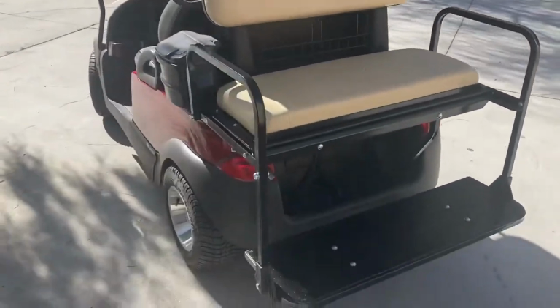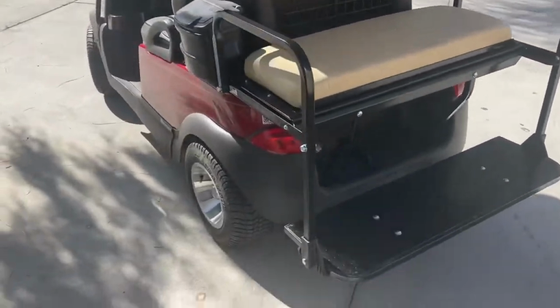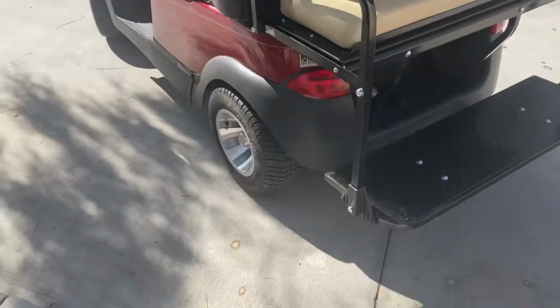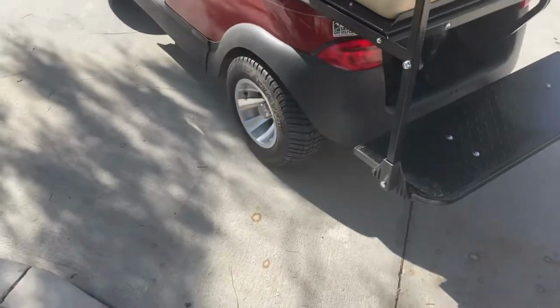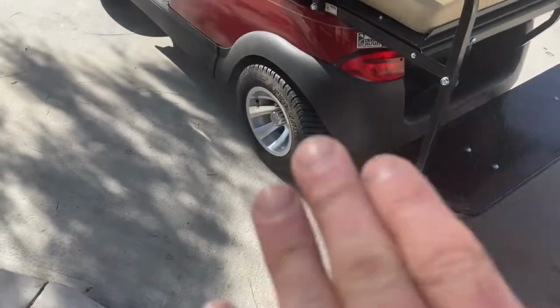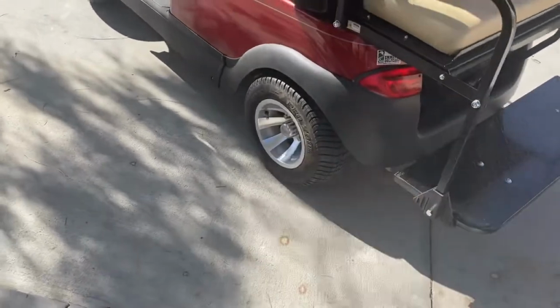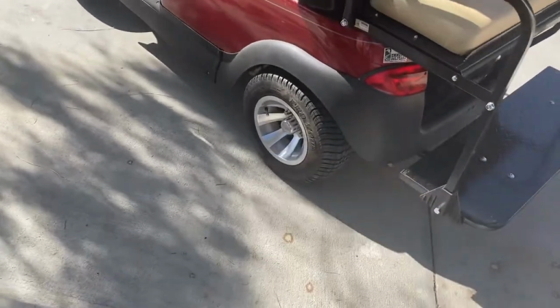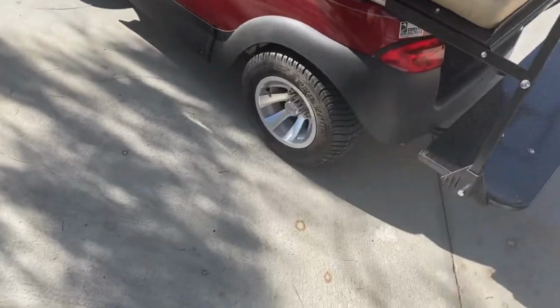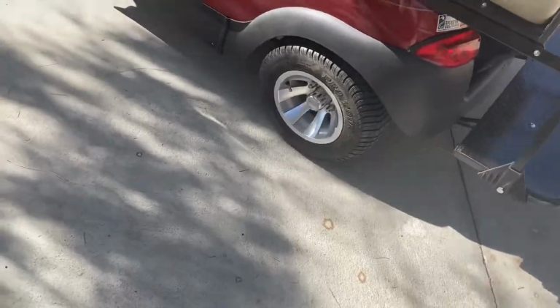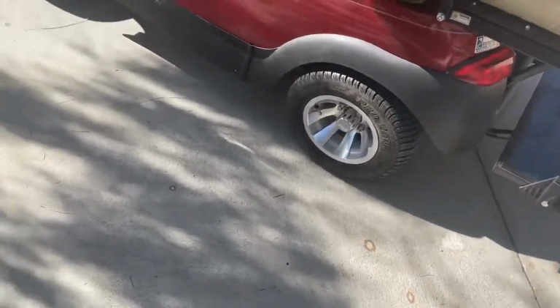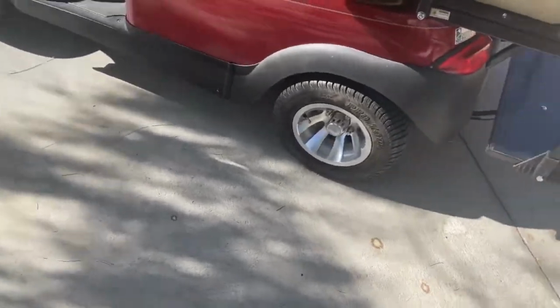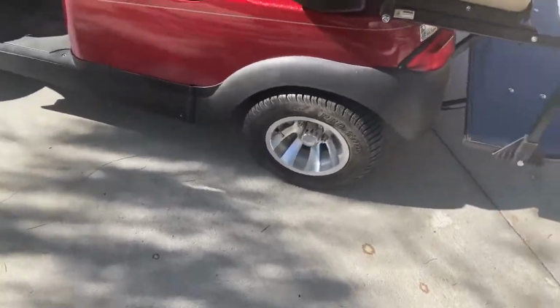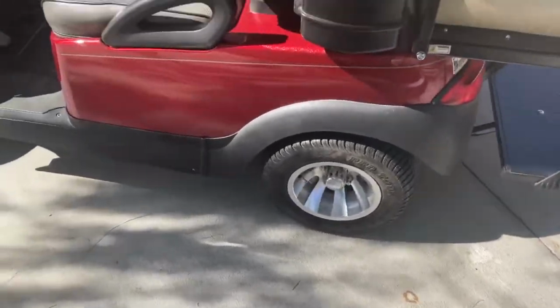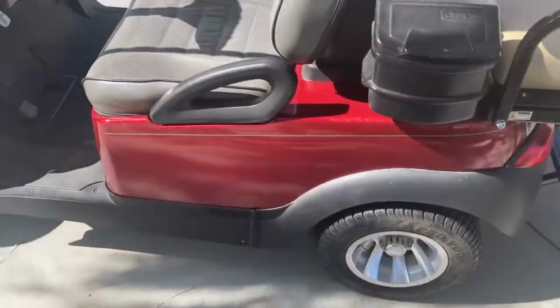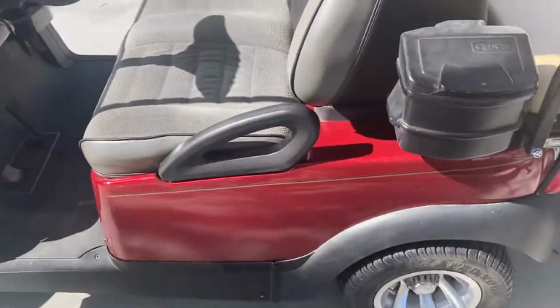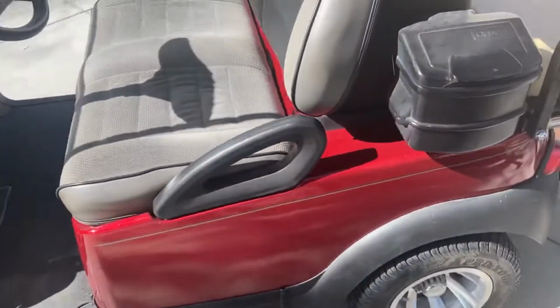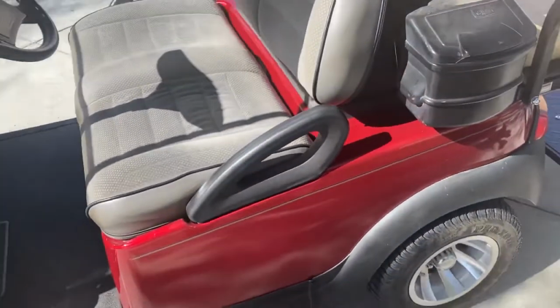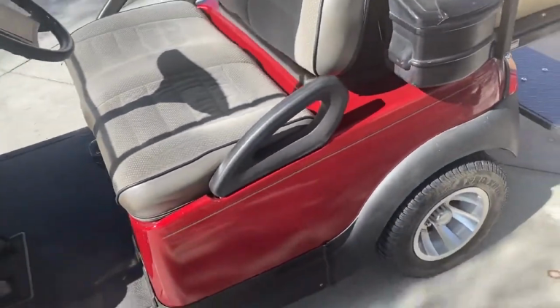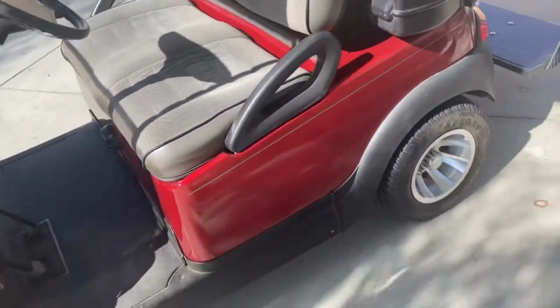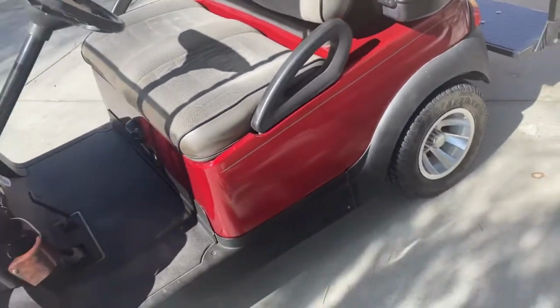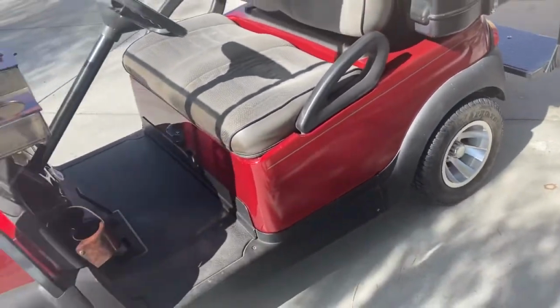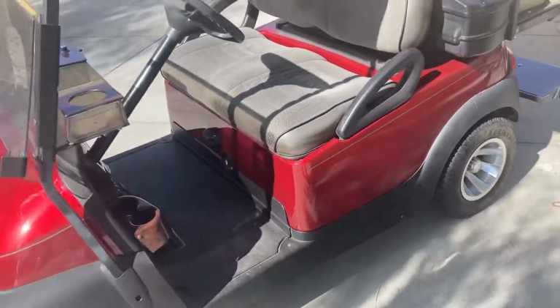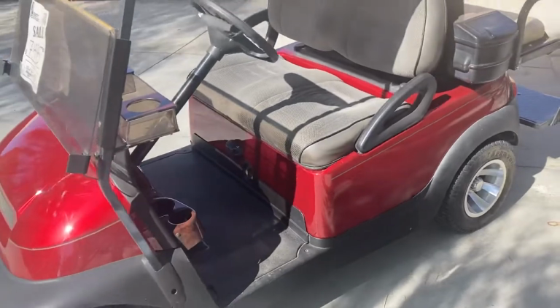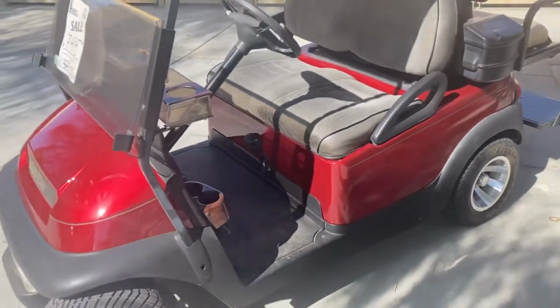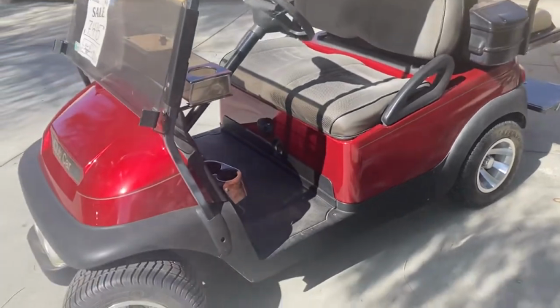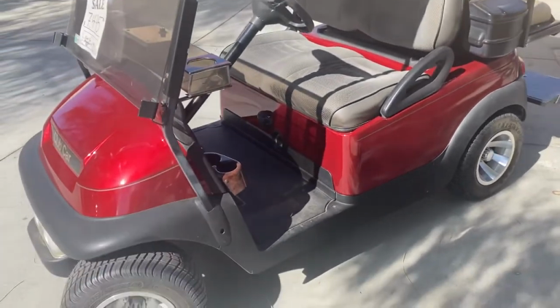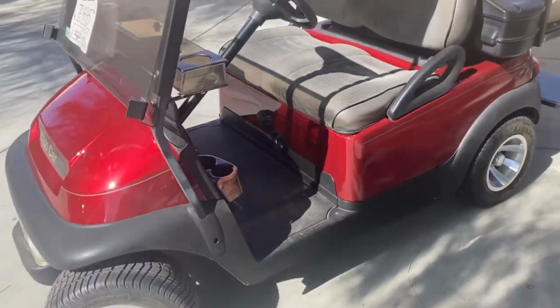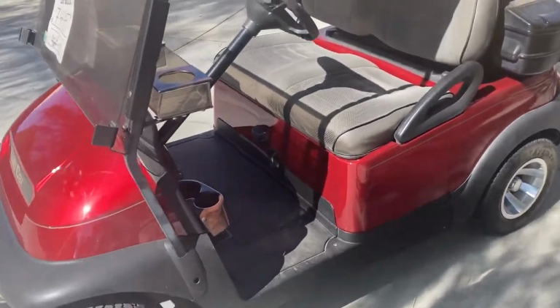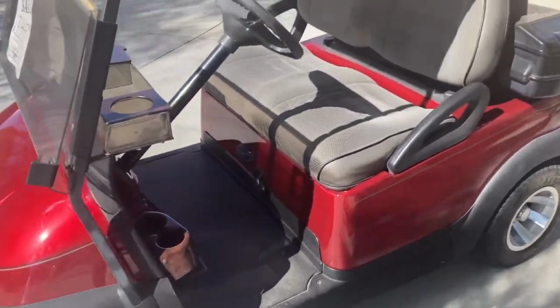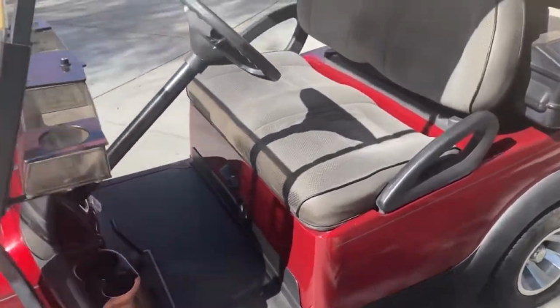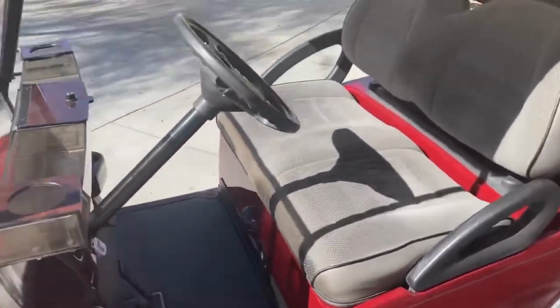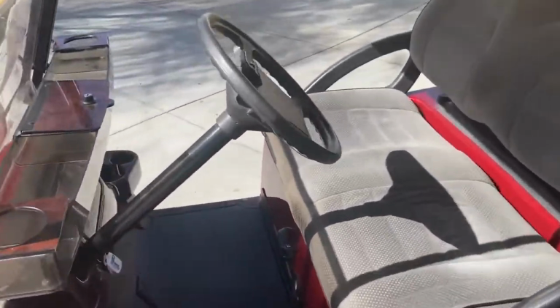Recently it has brand new 10 inch wheels and tires, 2022 batteries, headlights, and taillights.